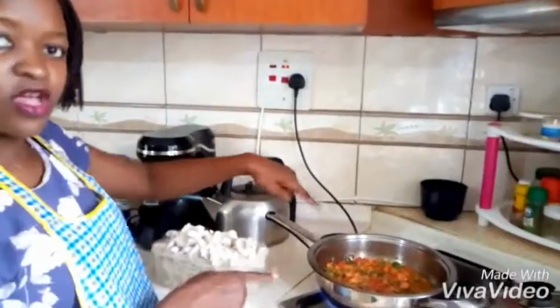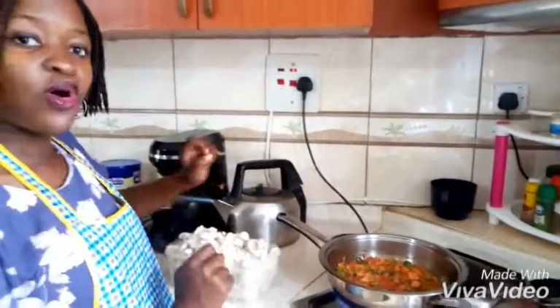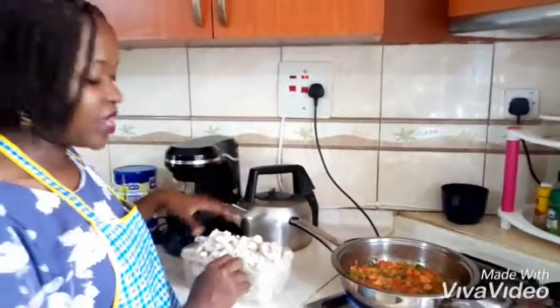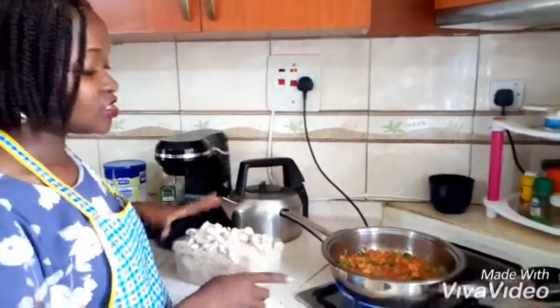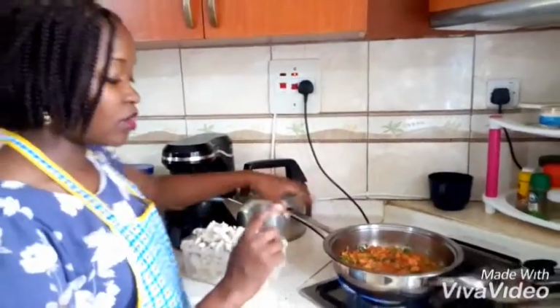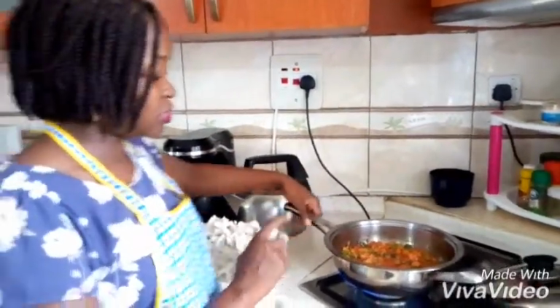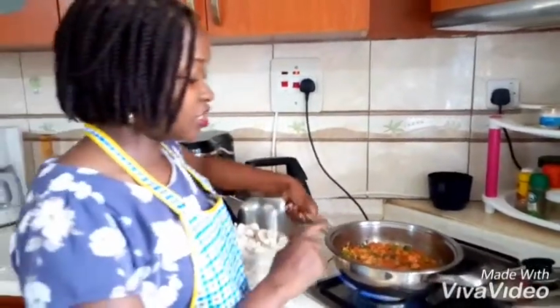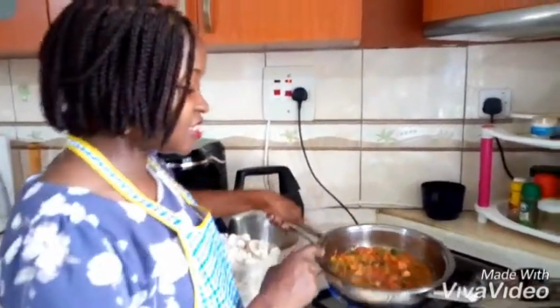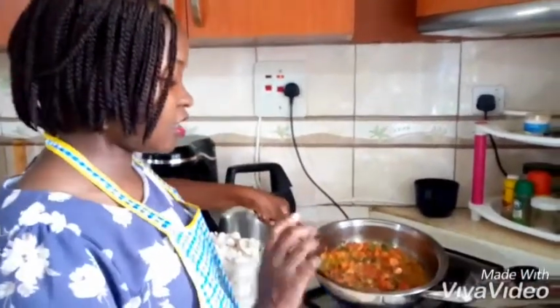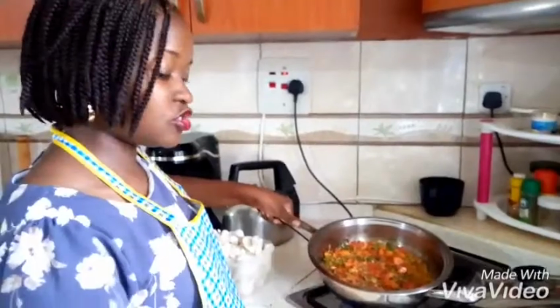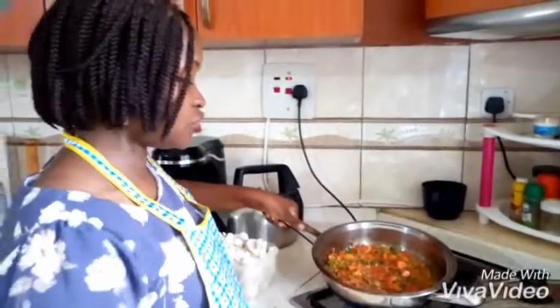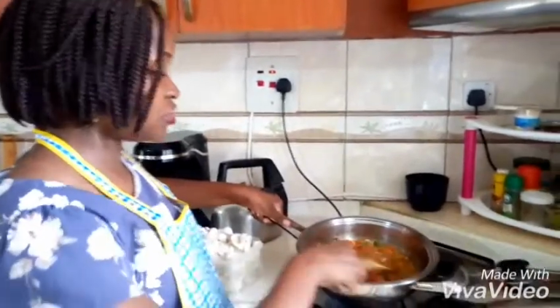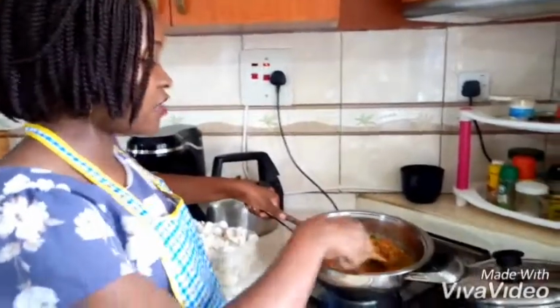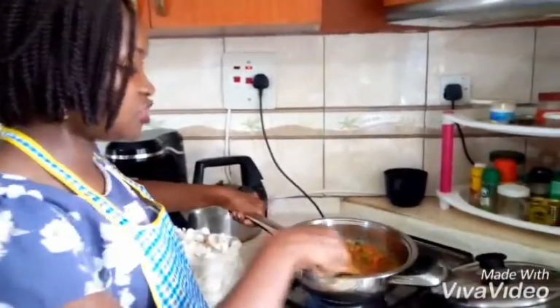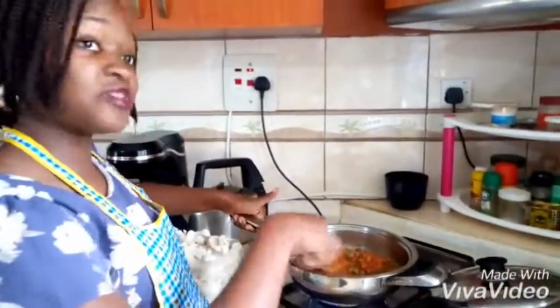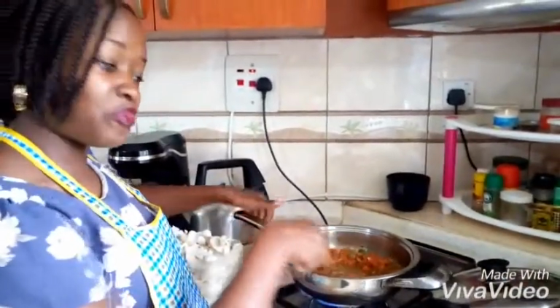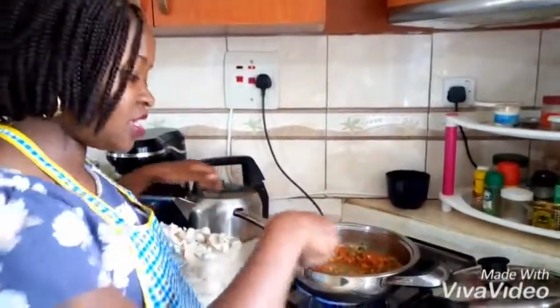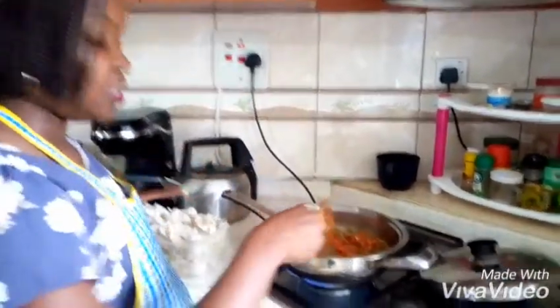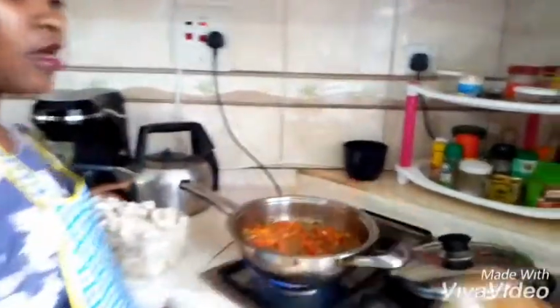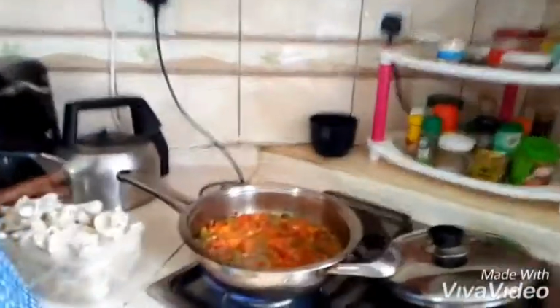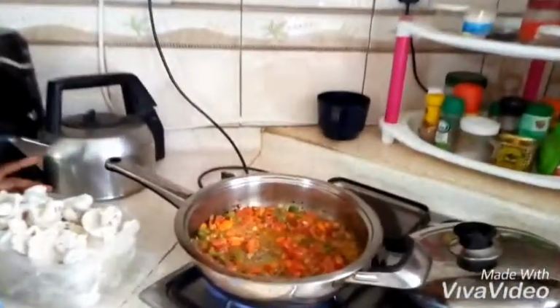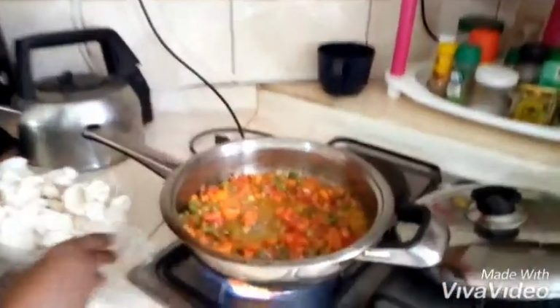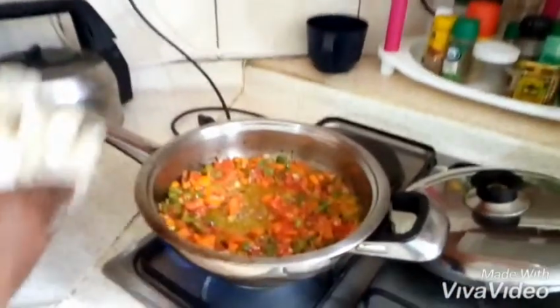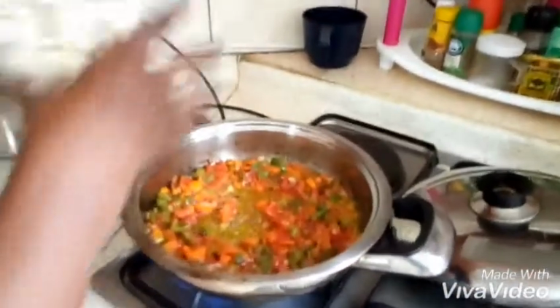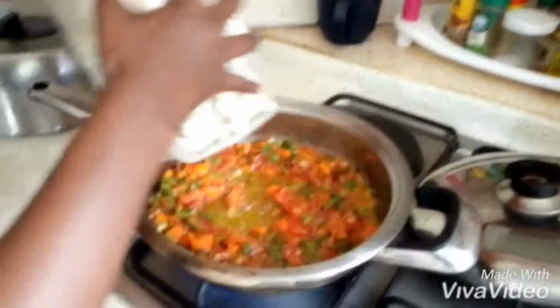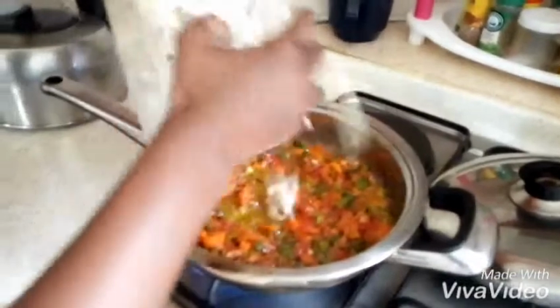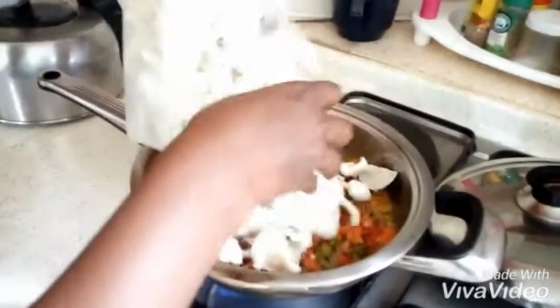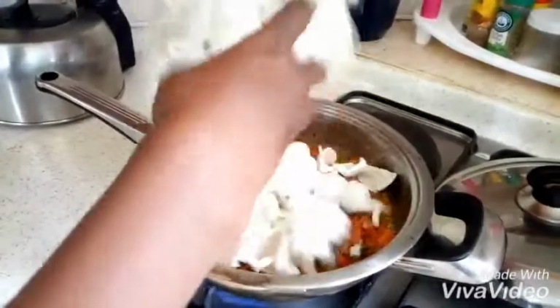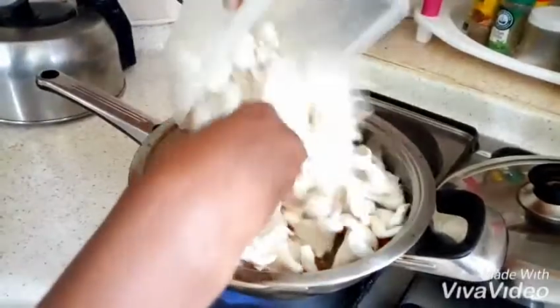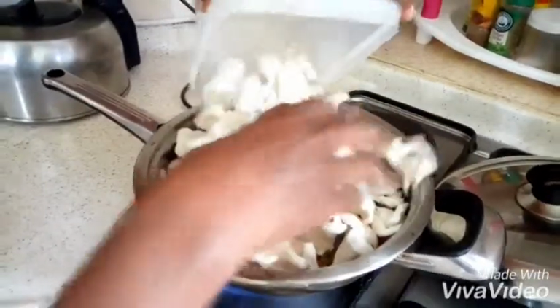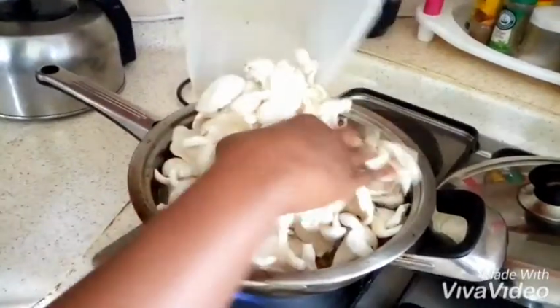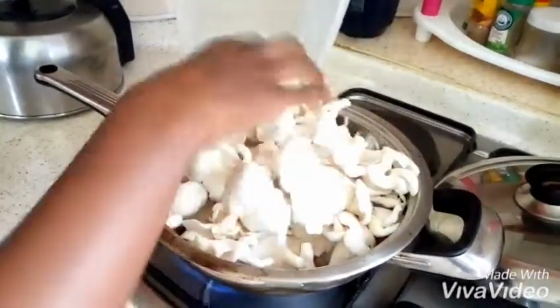All right, so as you can see our vegetables are ready. Now the next thing to do is add our mushrooms — add the mushrooms at this stage.